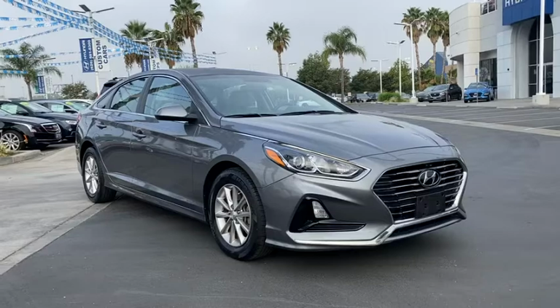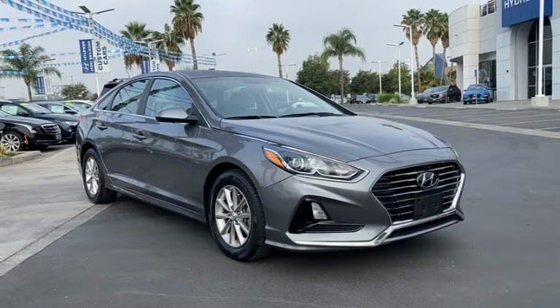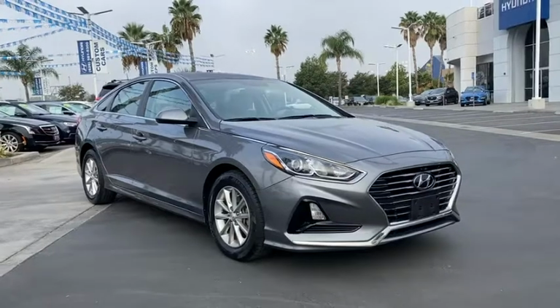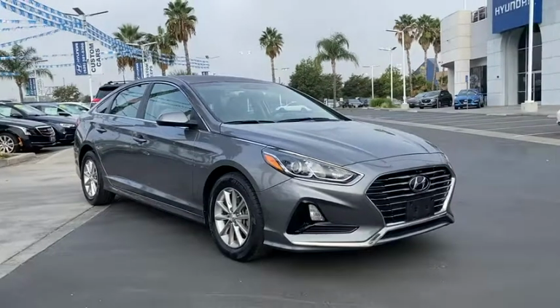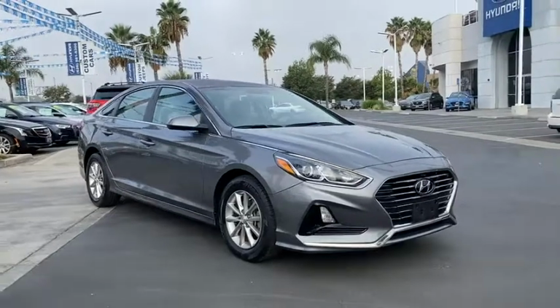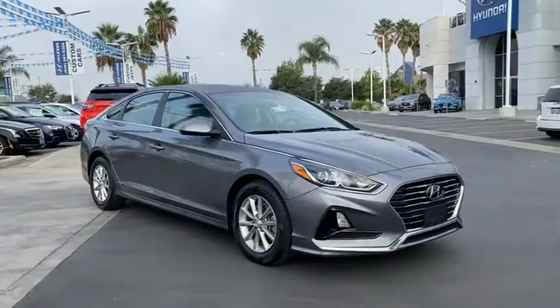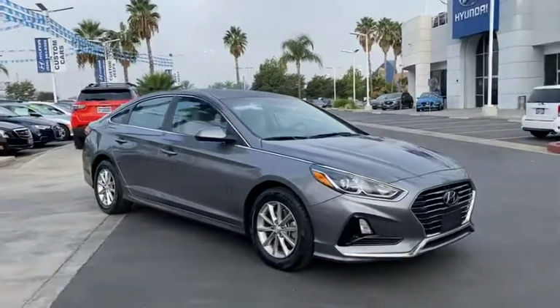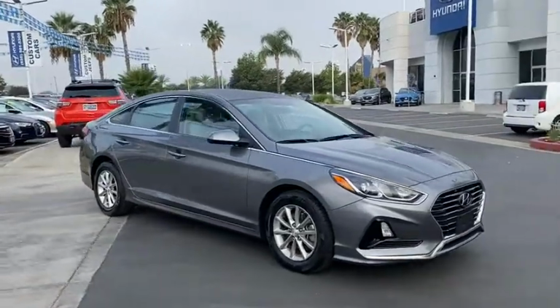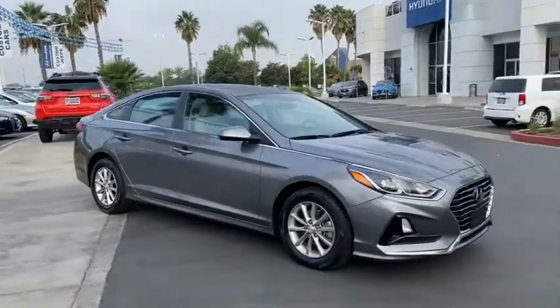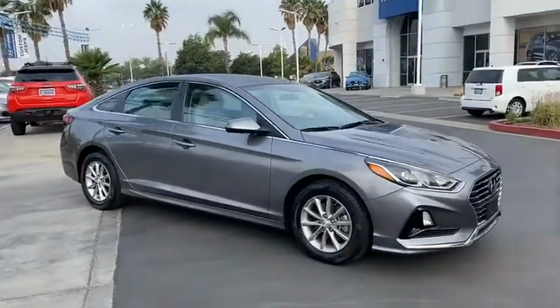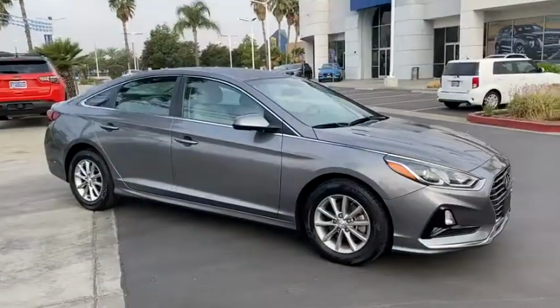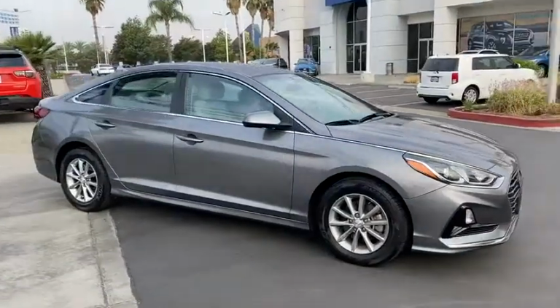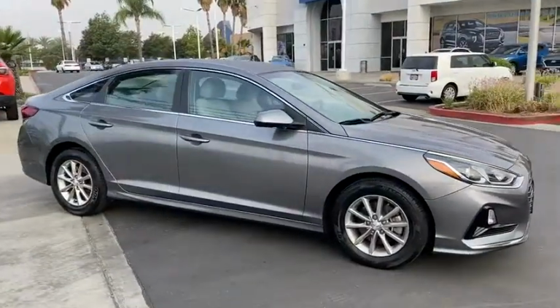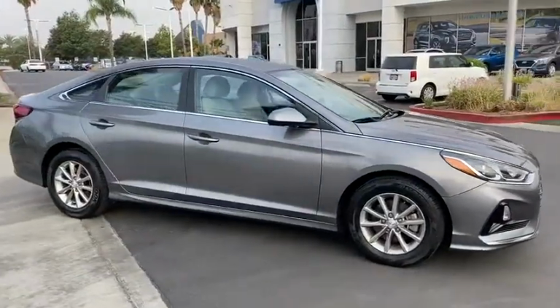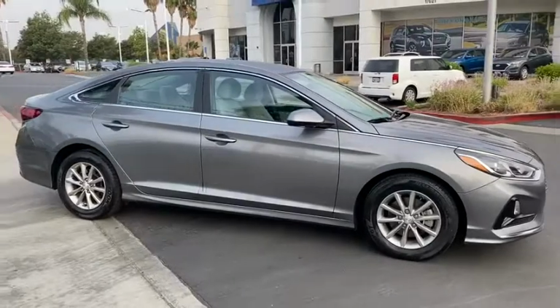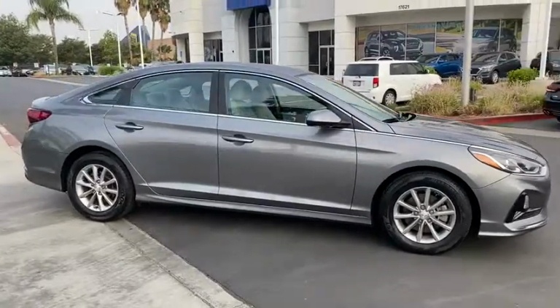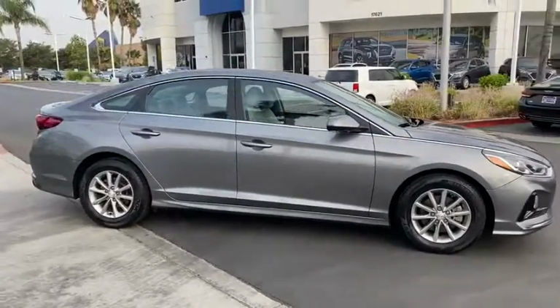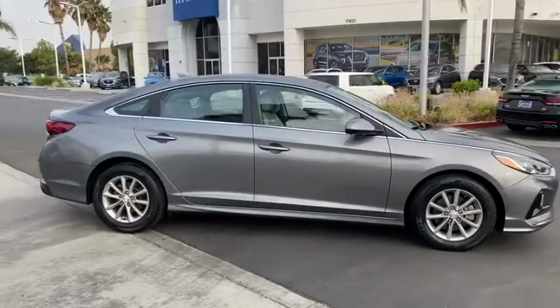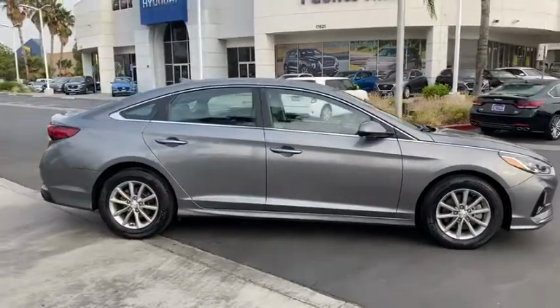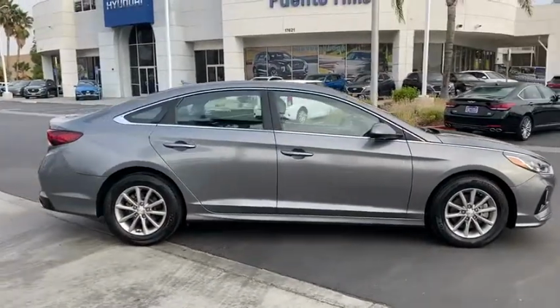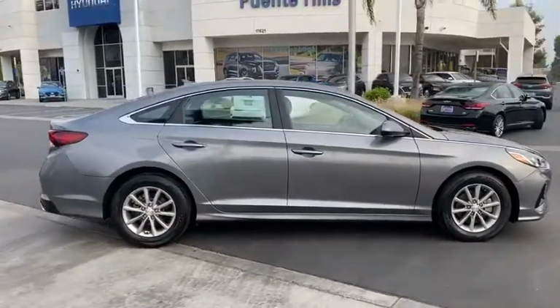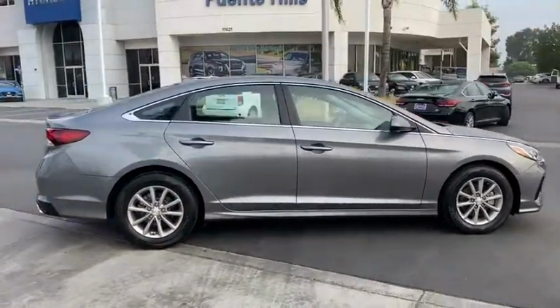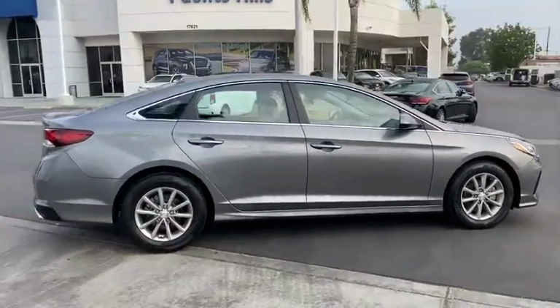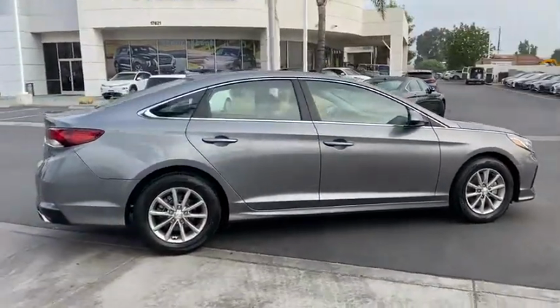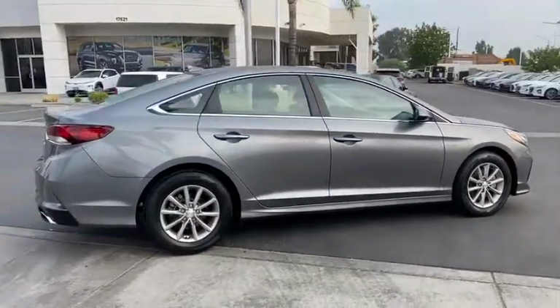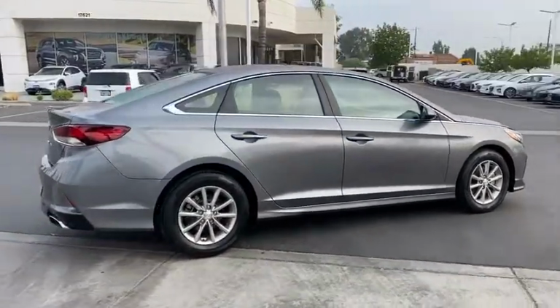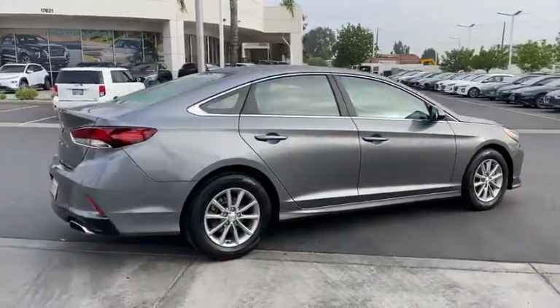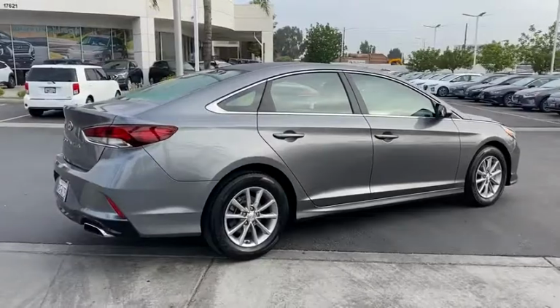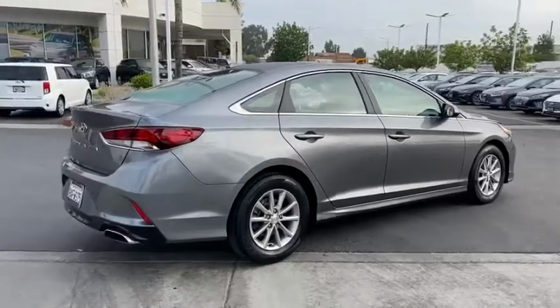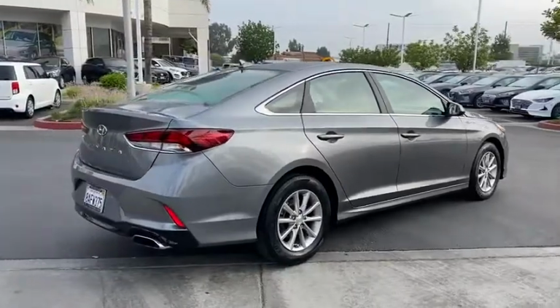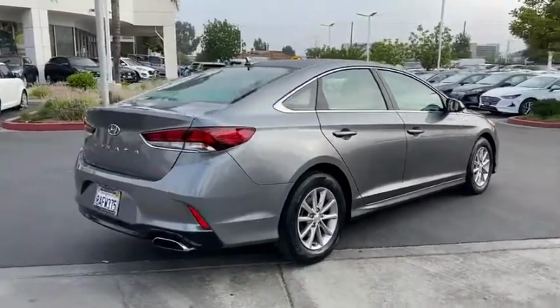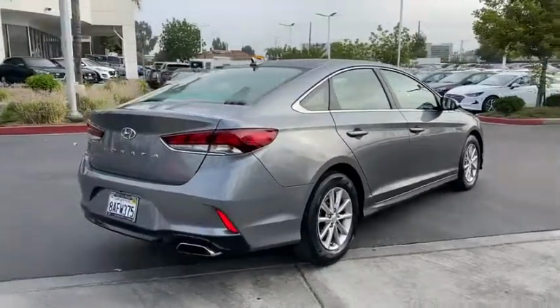Take a ride in the 2018 Hyundai Sonata. The Sonata has a long list of technologically advanced interior features and options that make driving safer, more convenient, and much more fun.